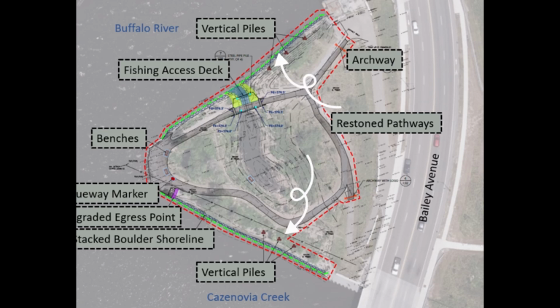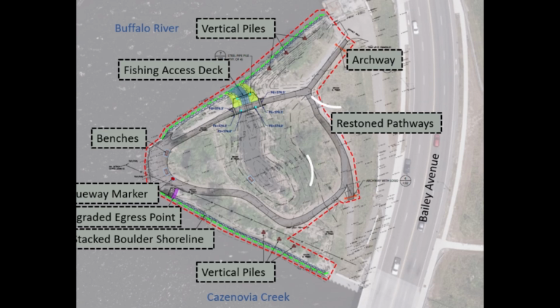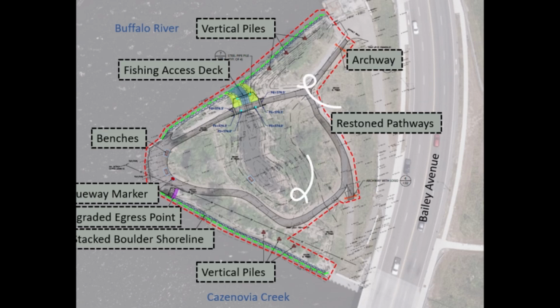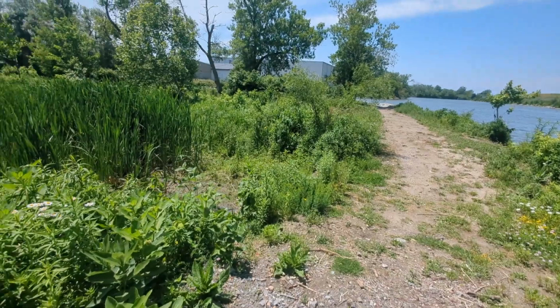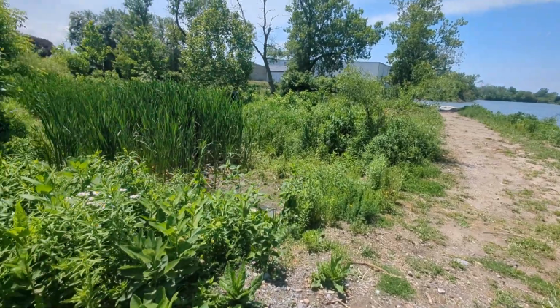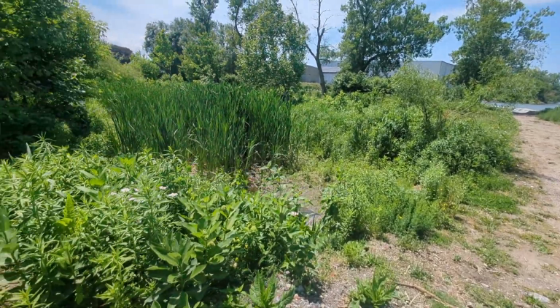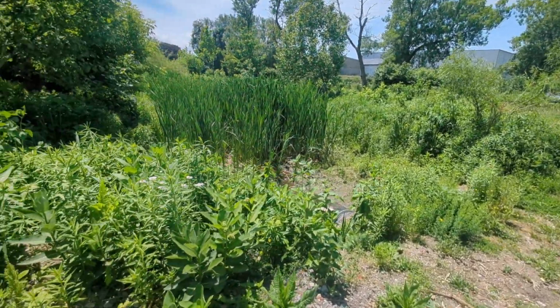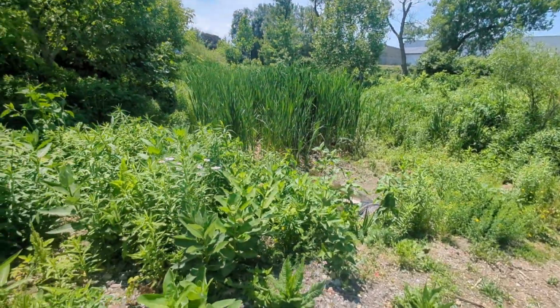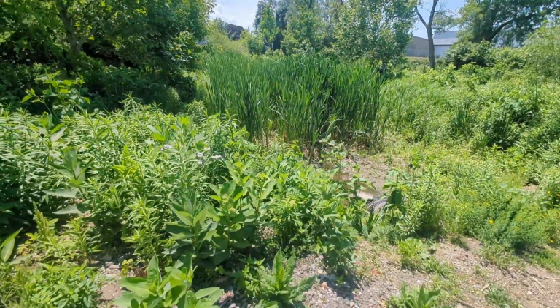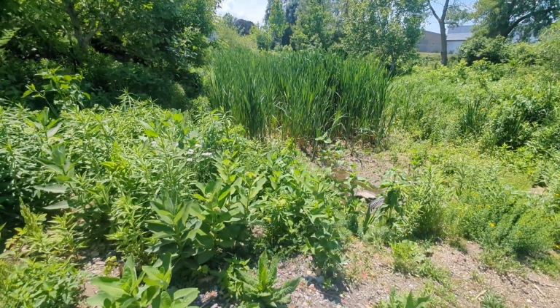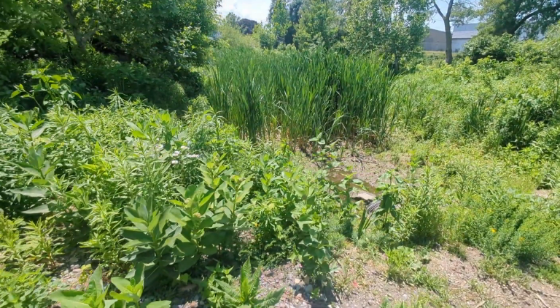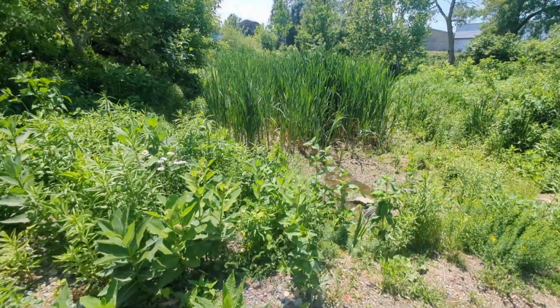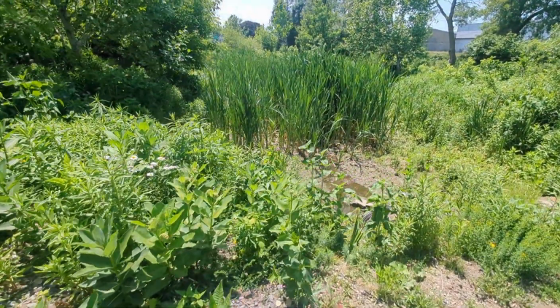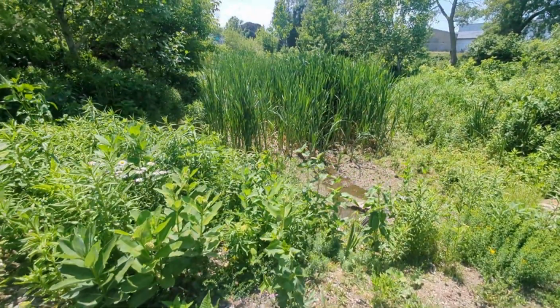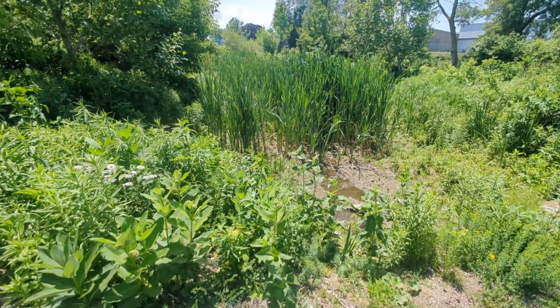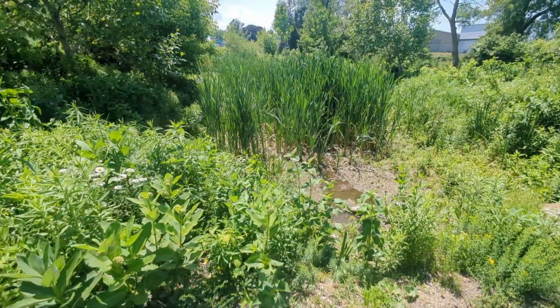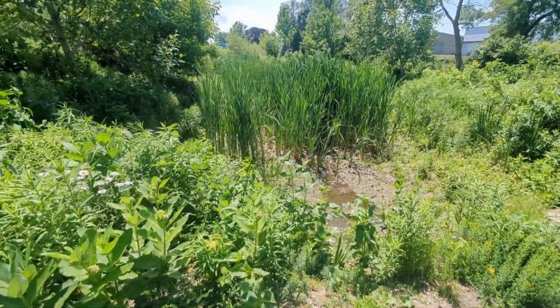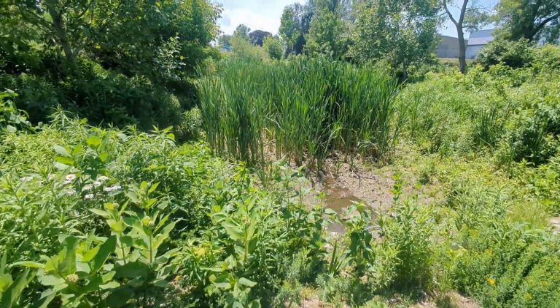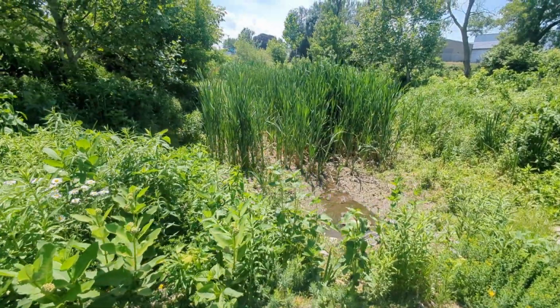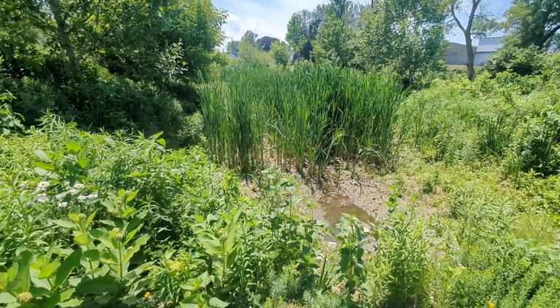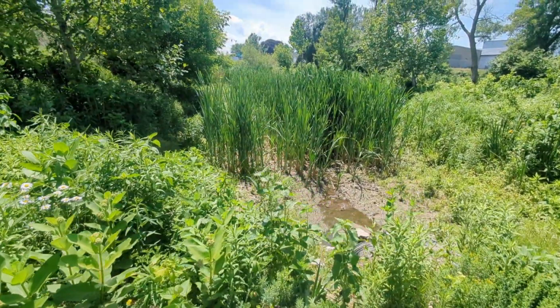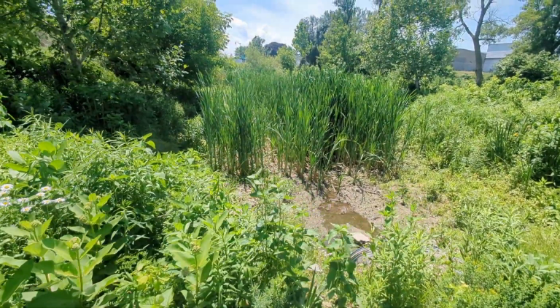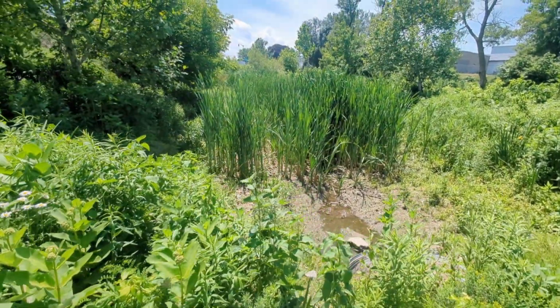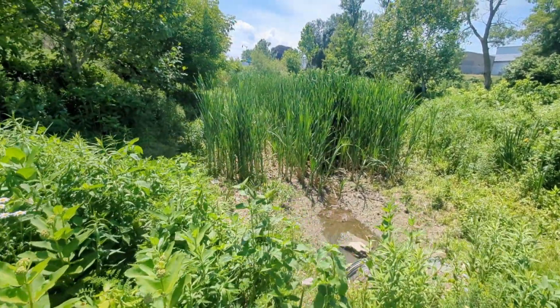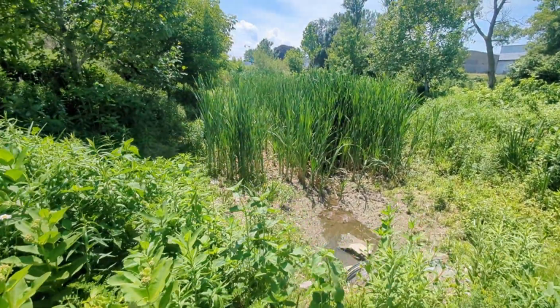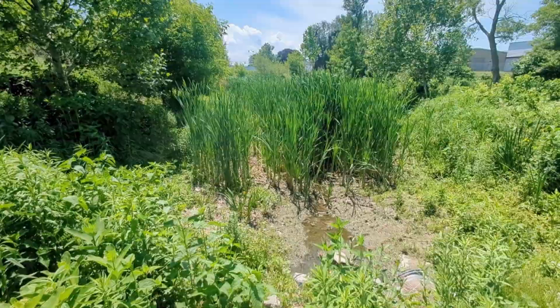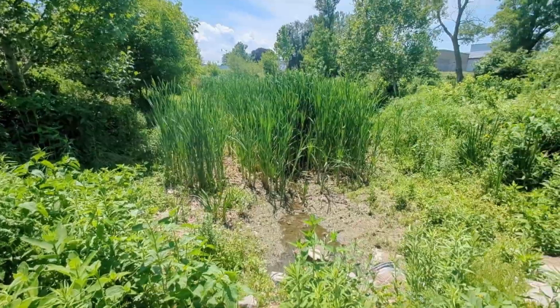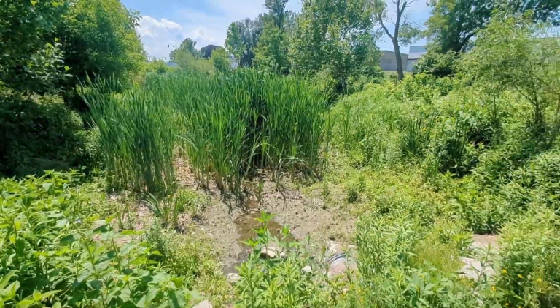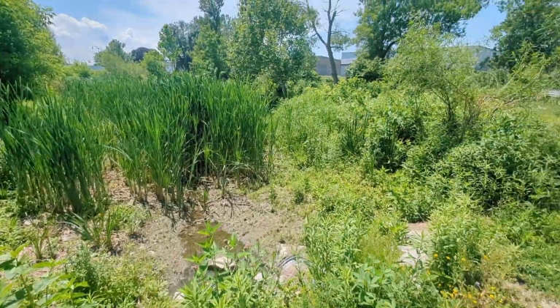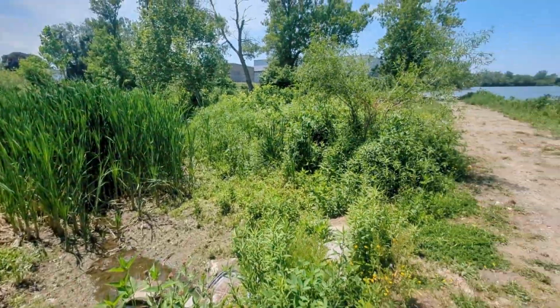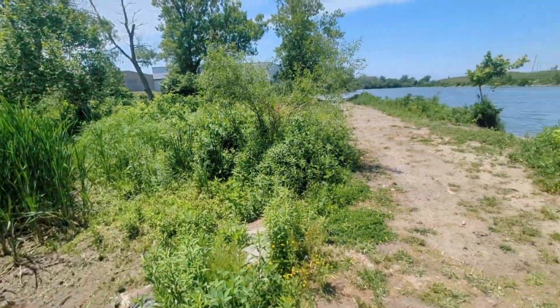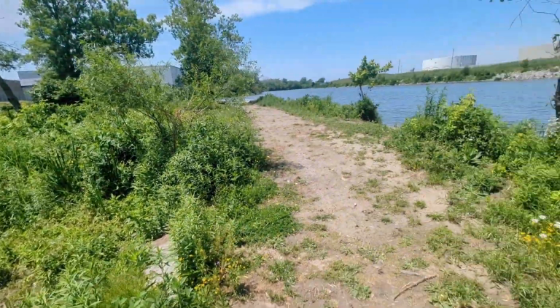And here, we're not messing with this. This is our wetland area of the park. We really want to encourage pollinators to visit, so this isn't changing. It's going to stay pretty.